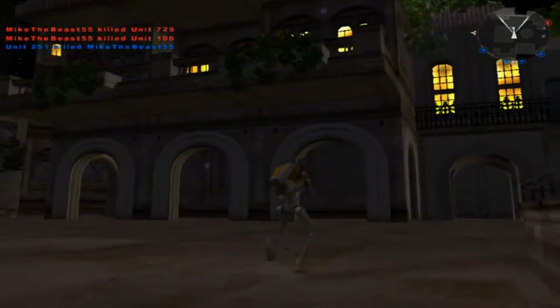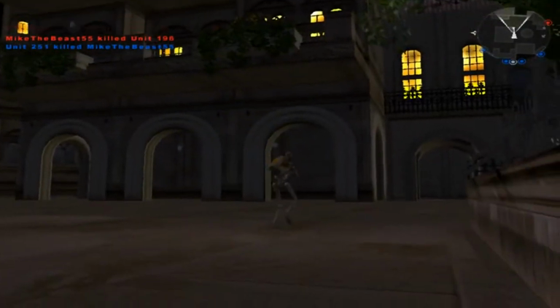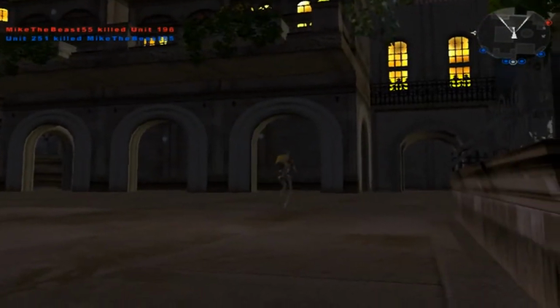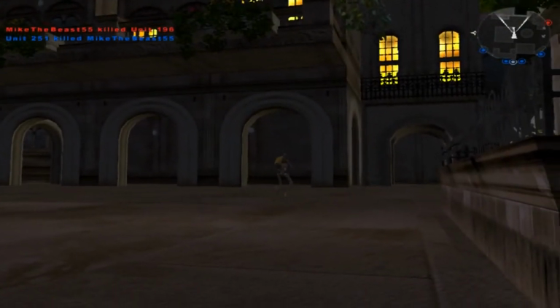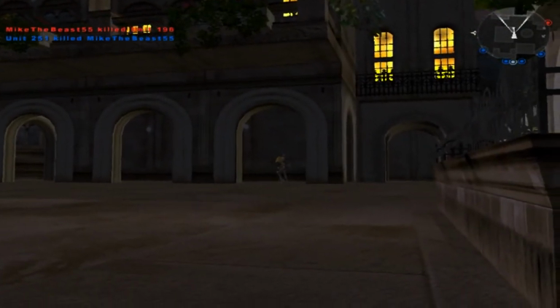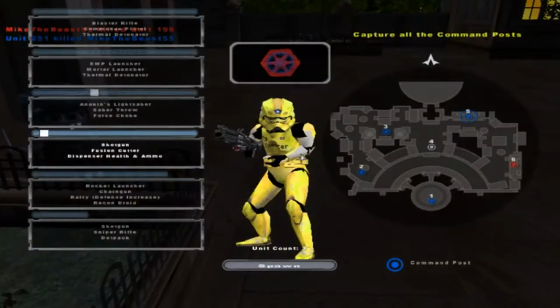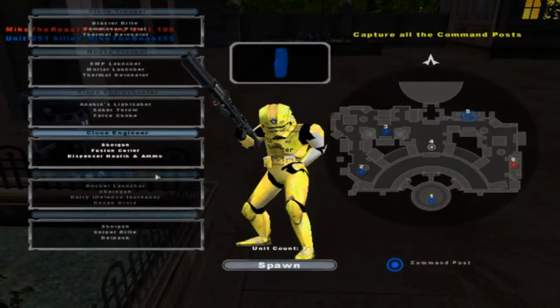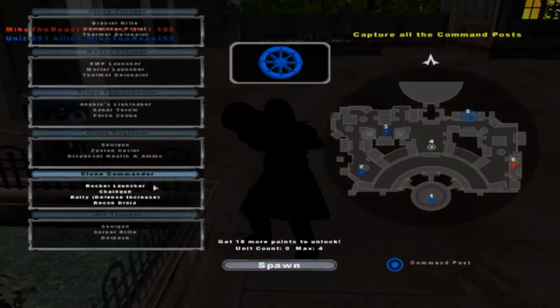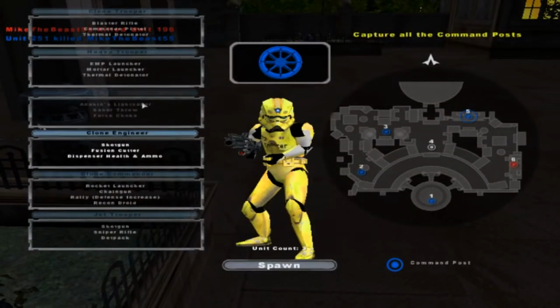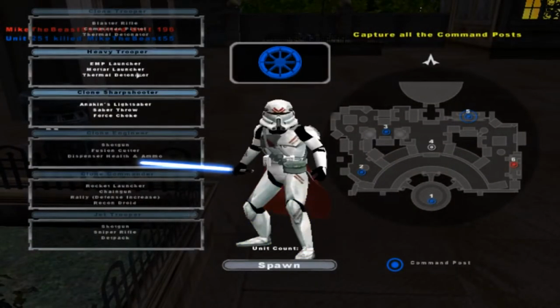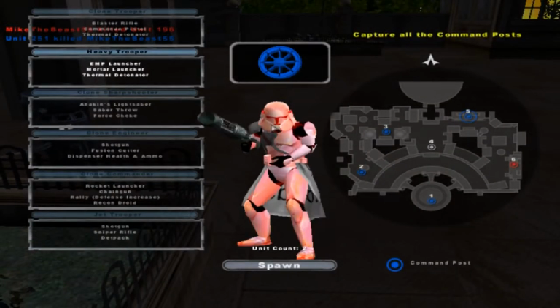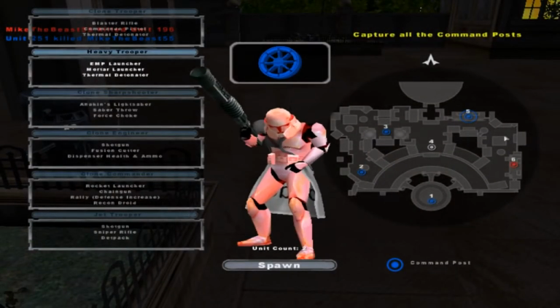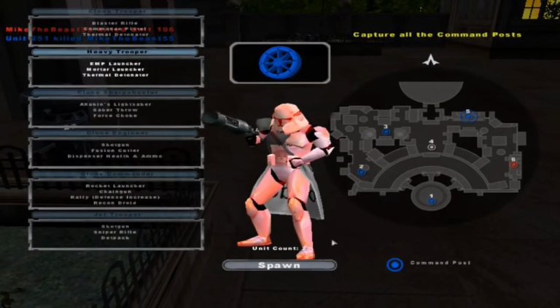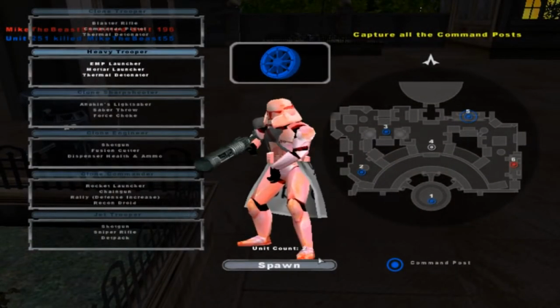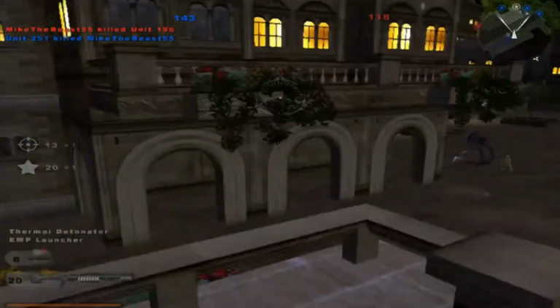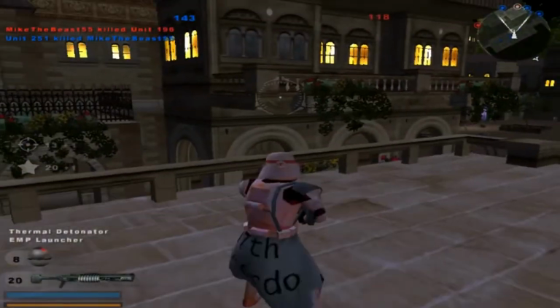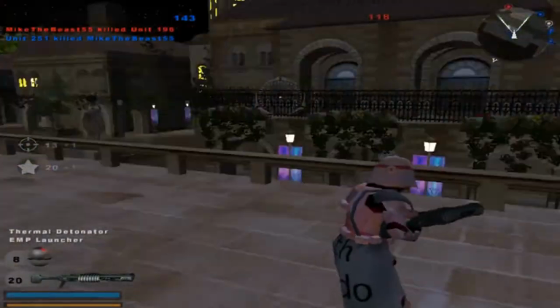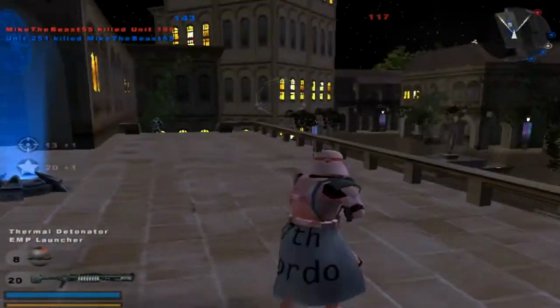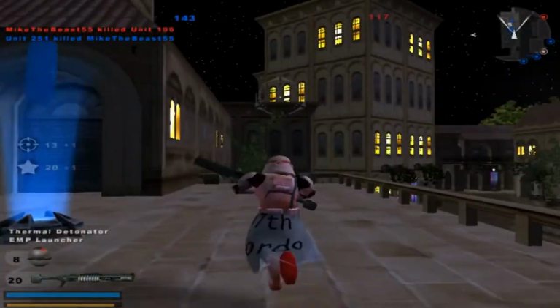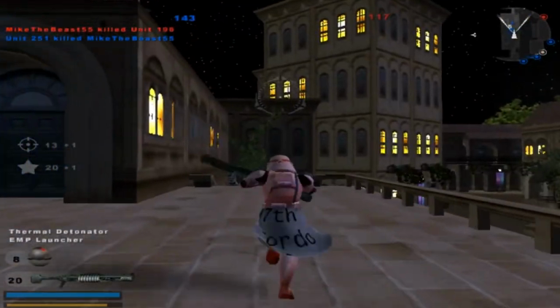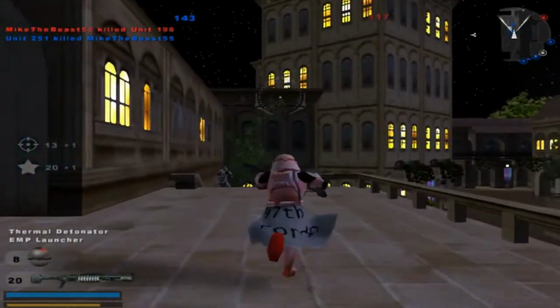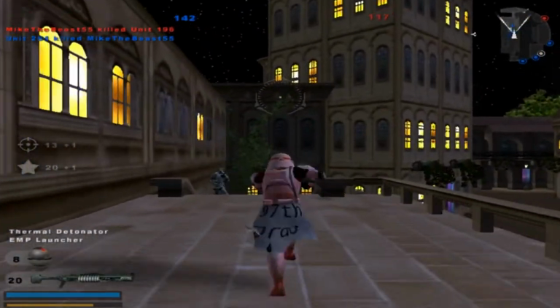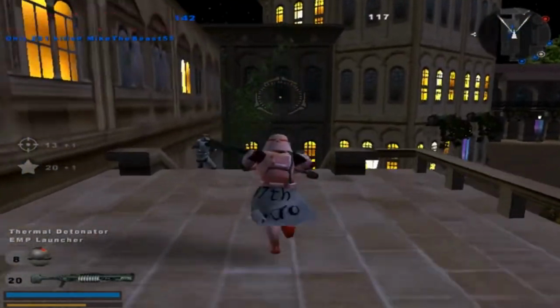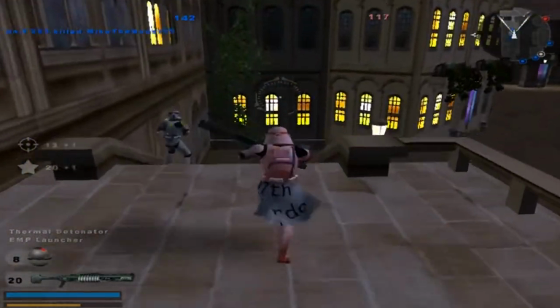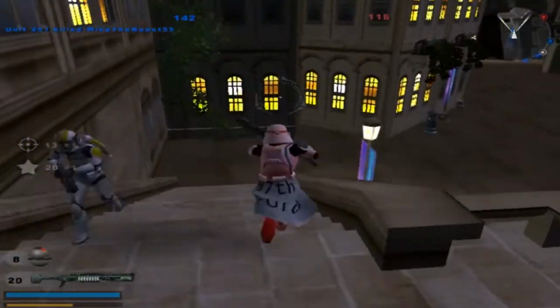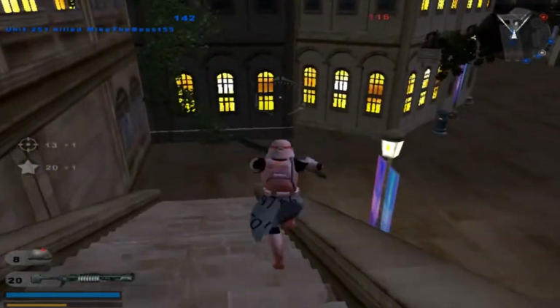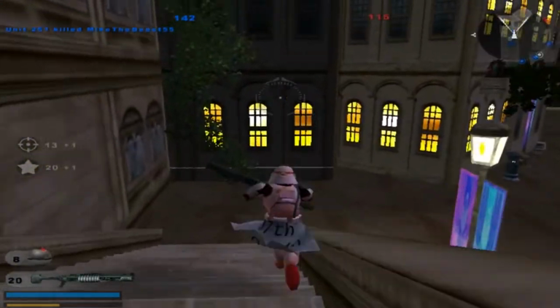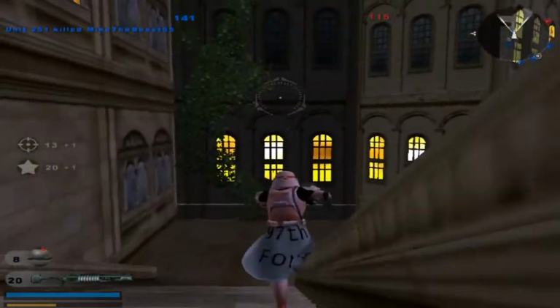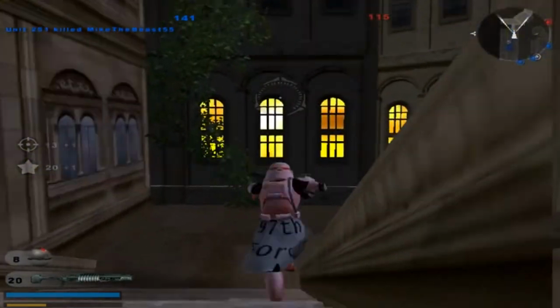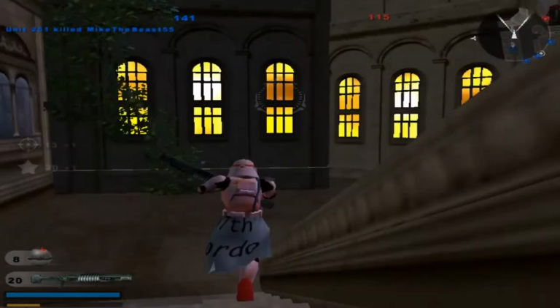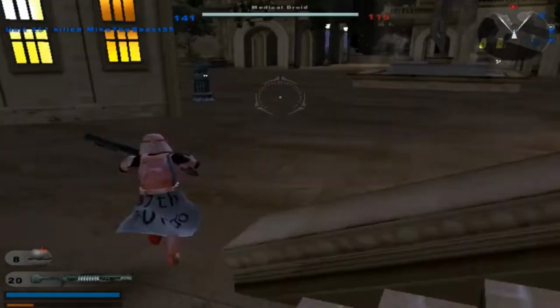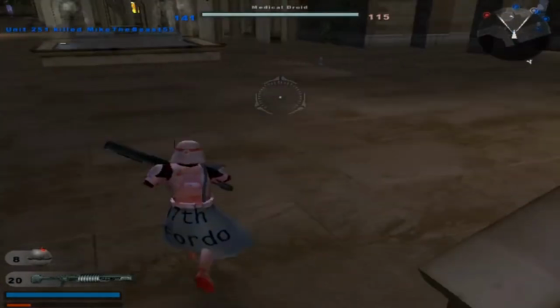Well, even though I did shoot him, it didn't do enough damage. So looks like we're going to the 97th Forto unit, which looks like that's what it says, but I'm probably wrong.